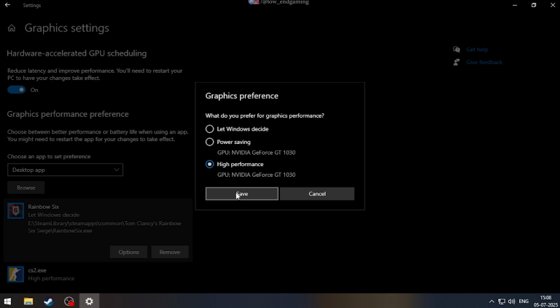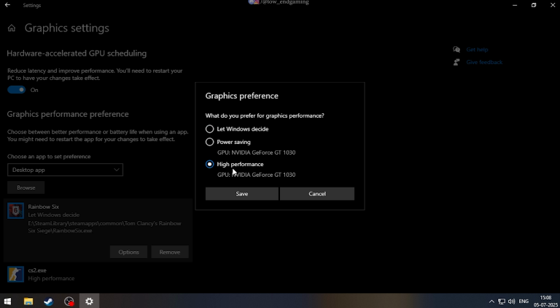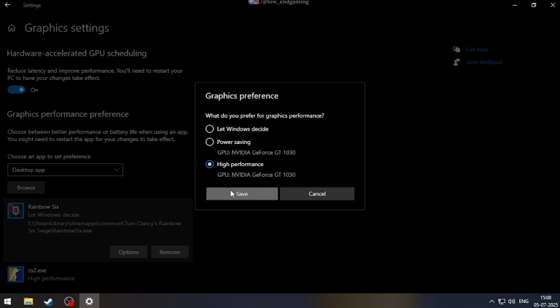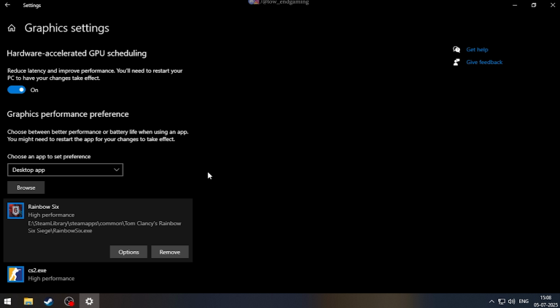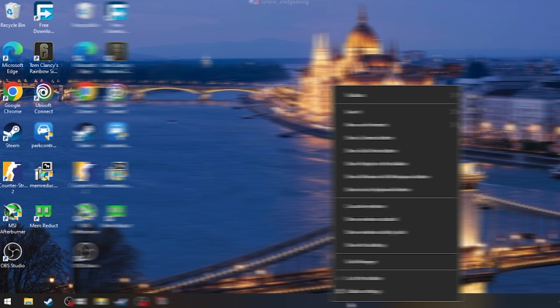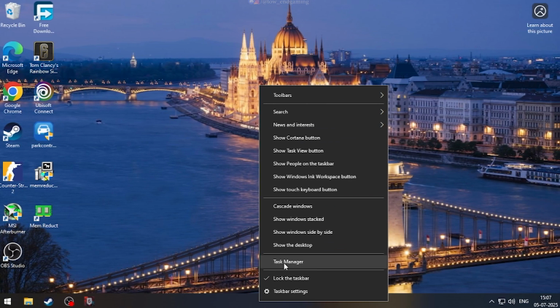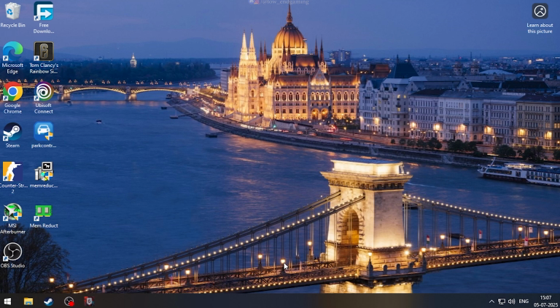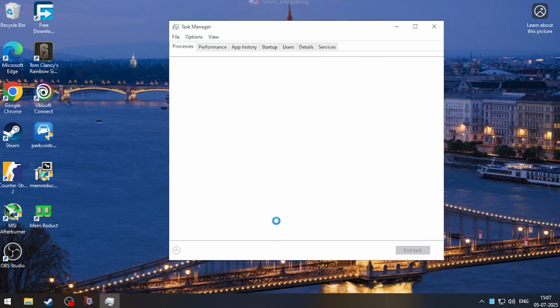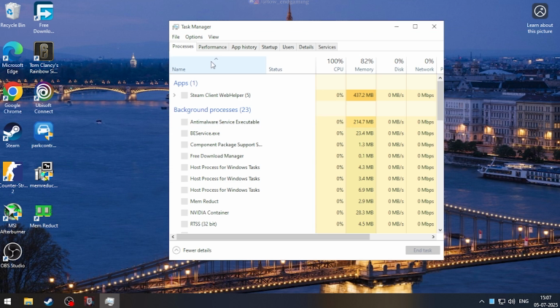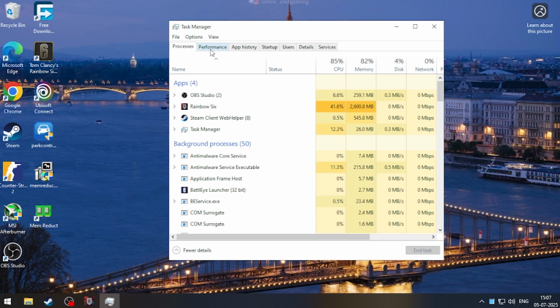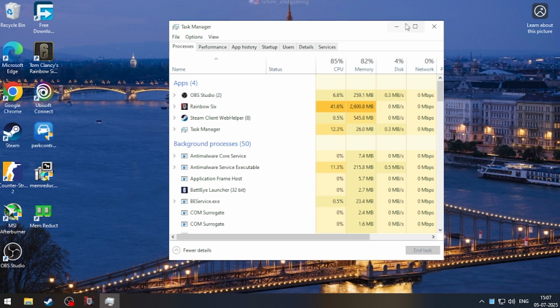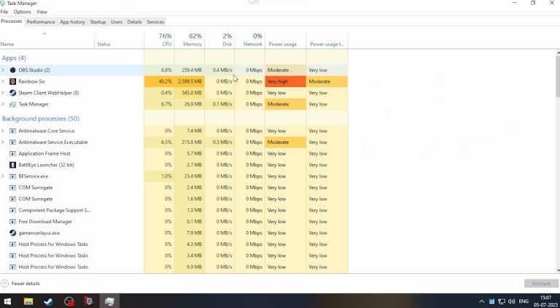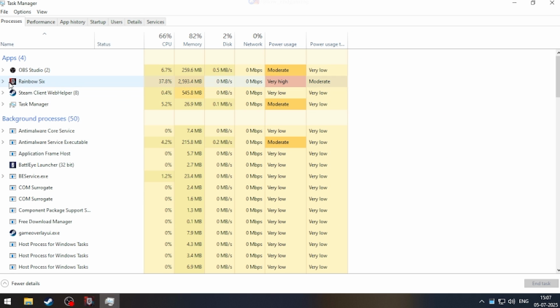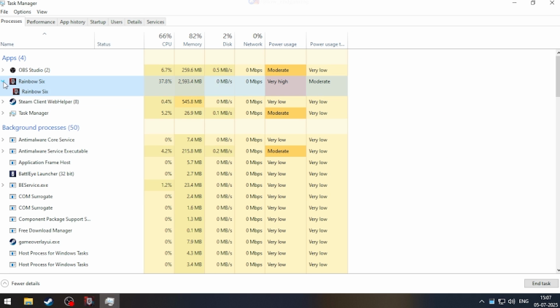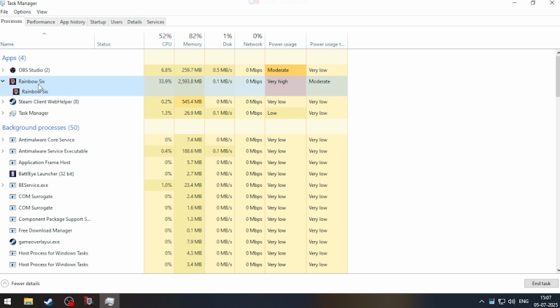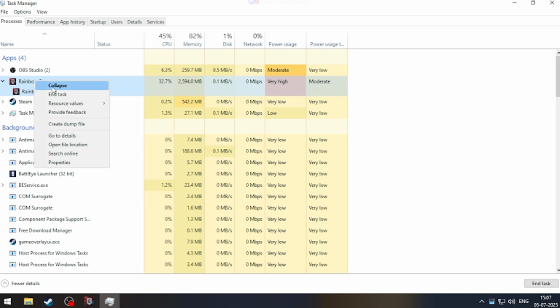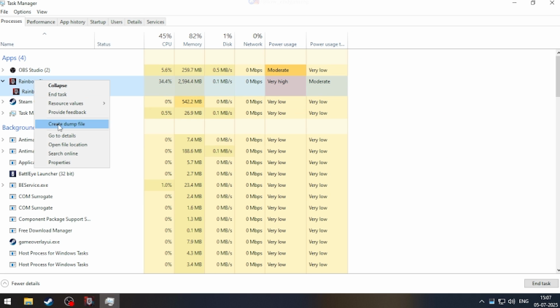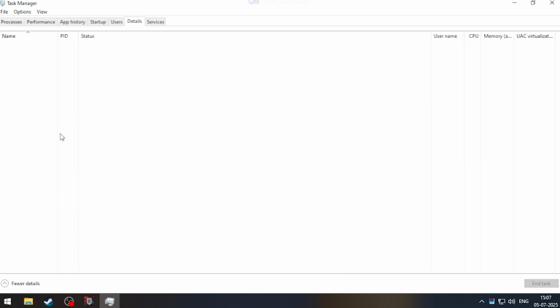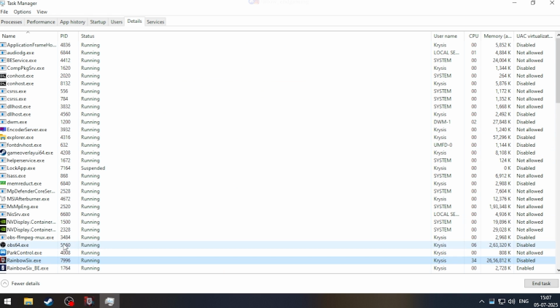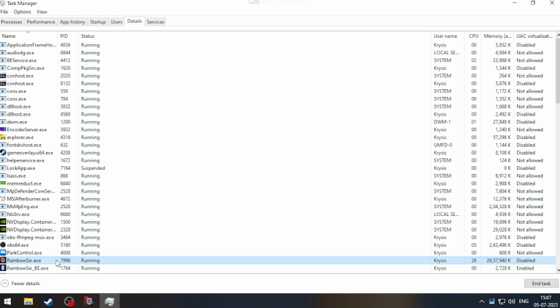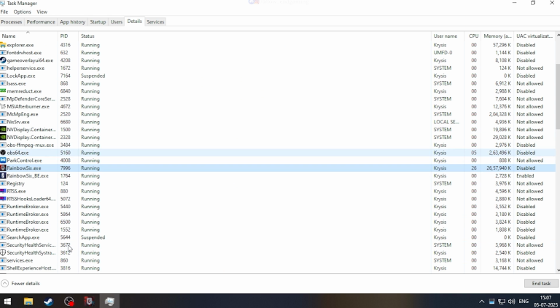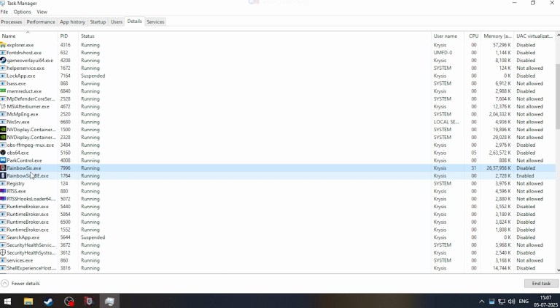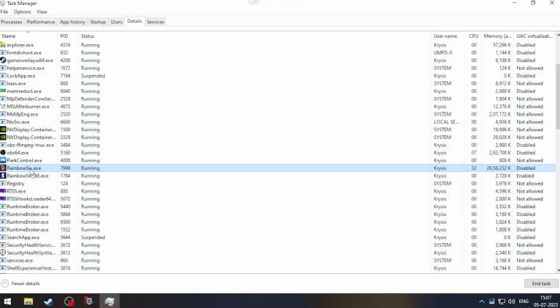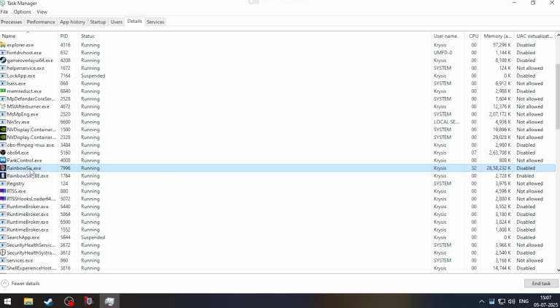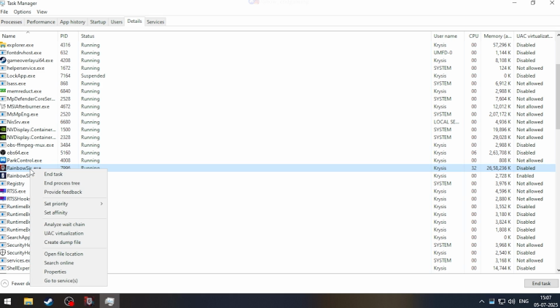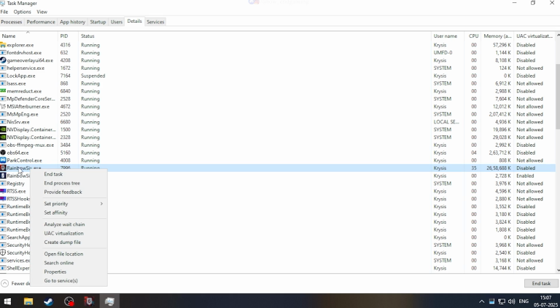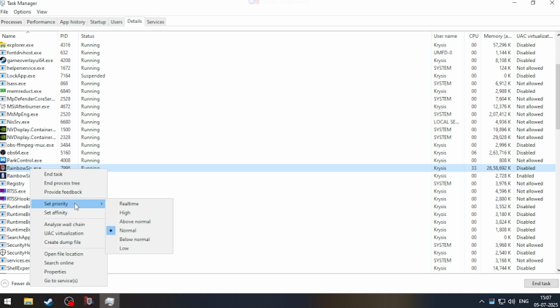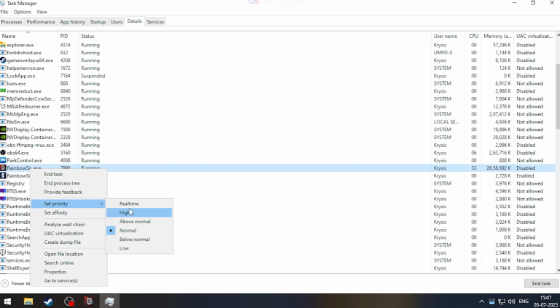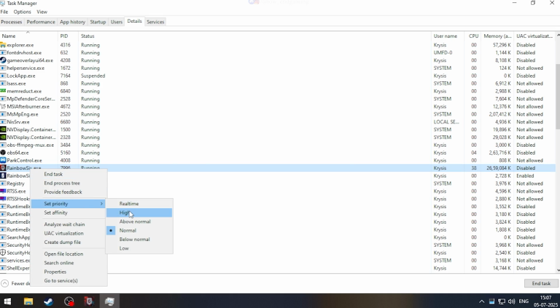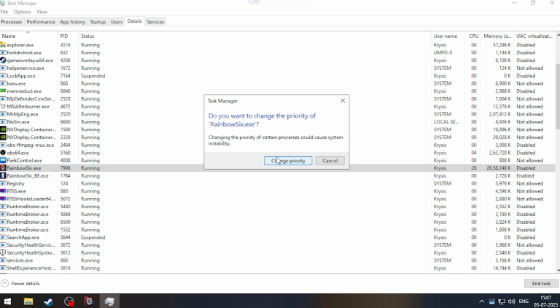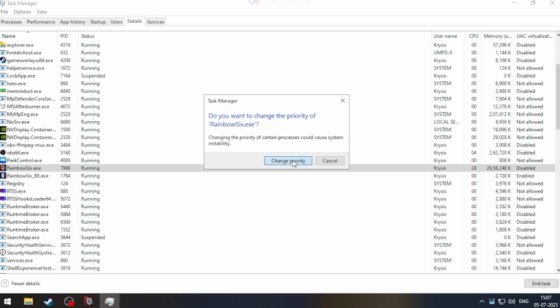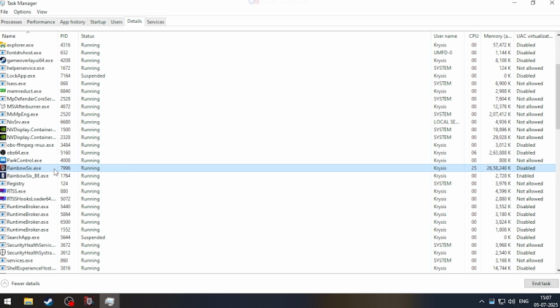Now open your game and then open the Task Manager. Right-click on the game process and go to Details. Set the Priority to High and make sure in Affinity all the CPU cores are selected.